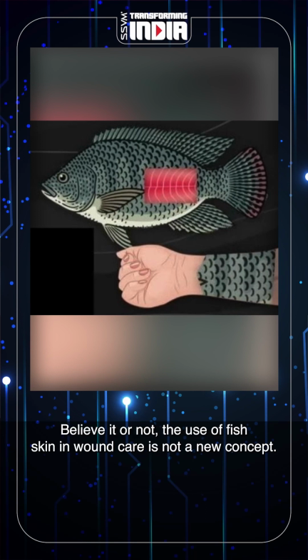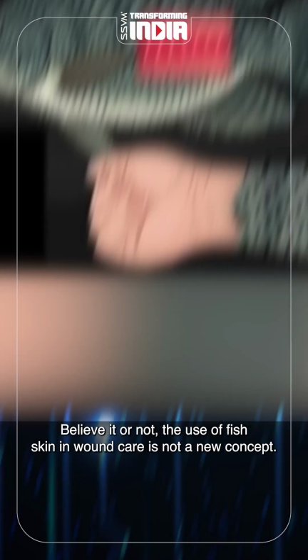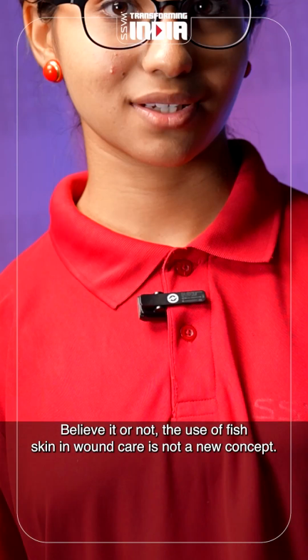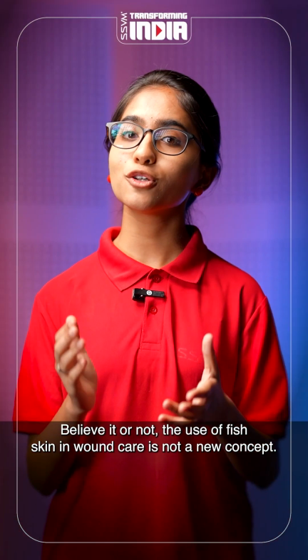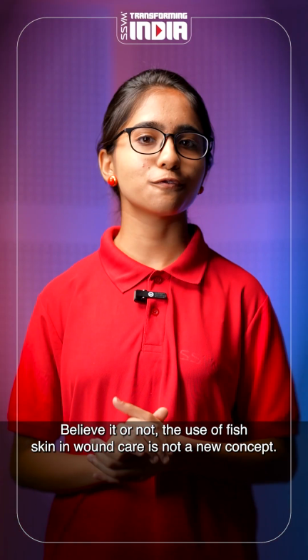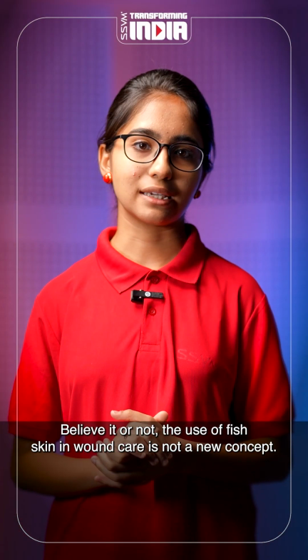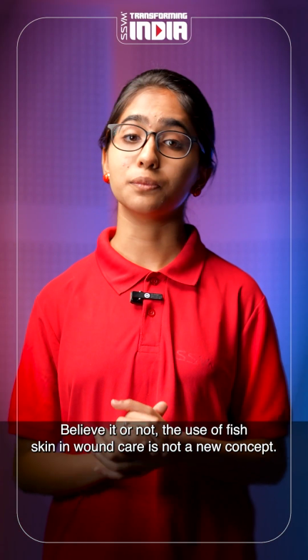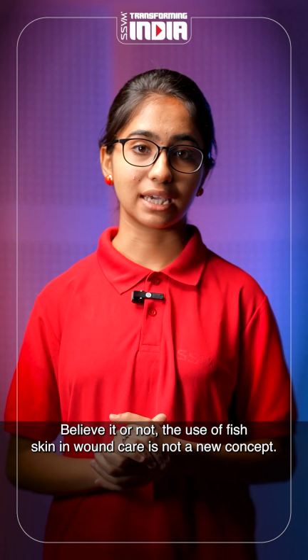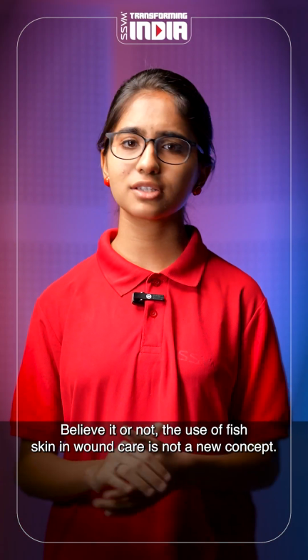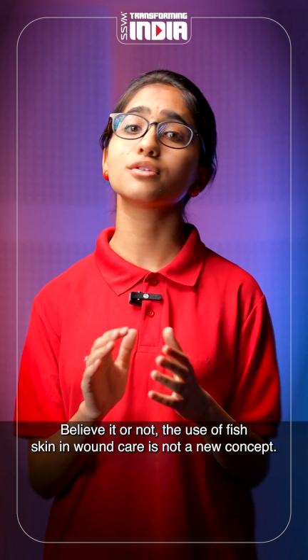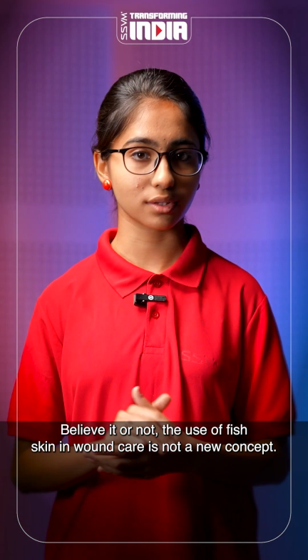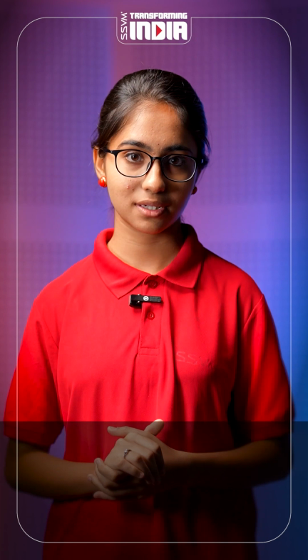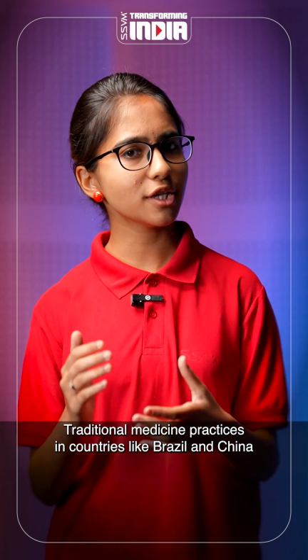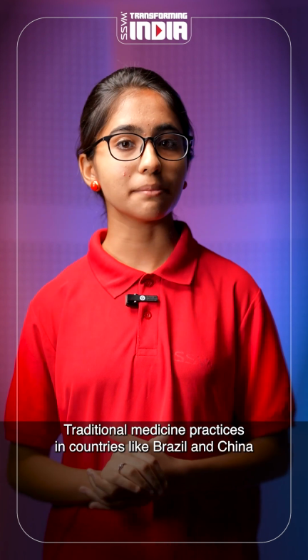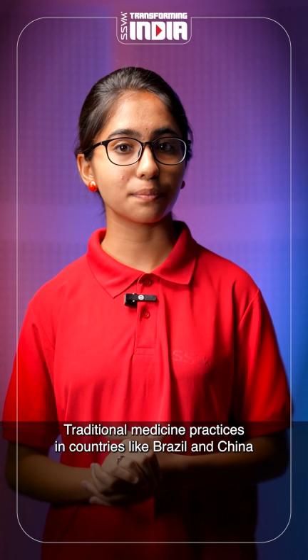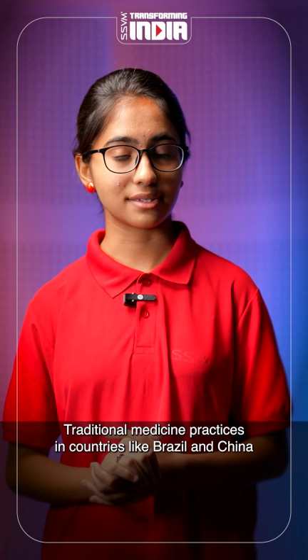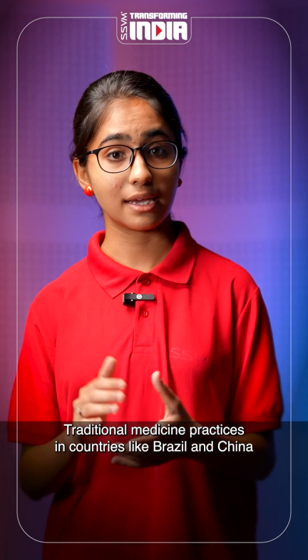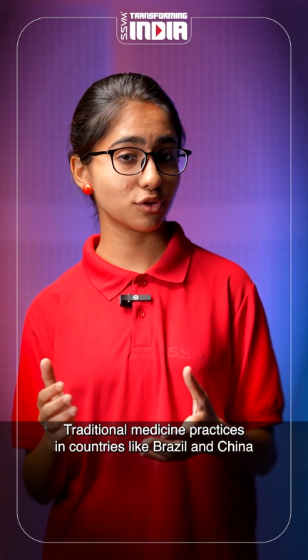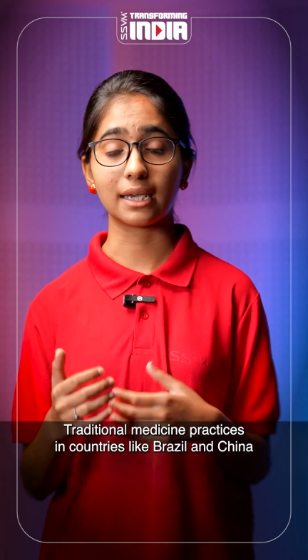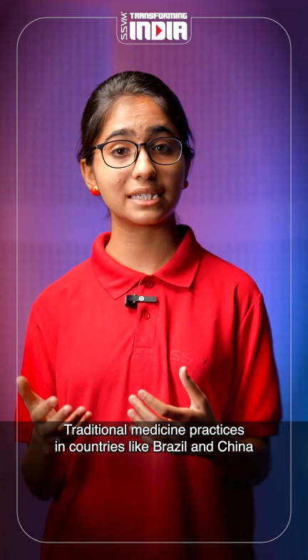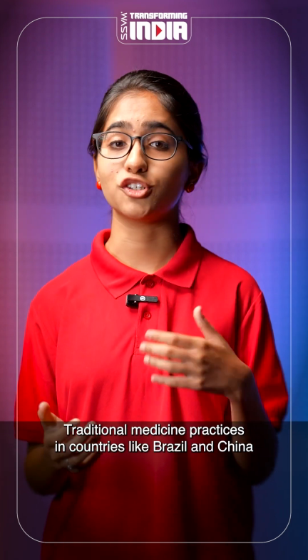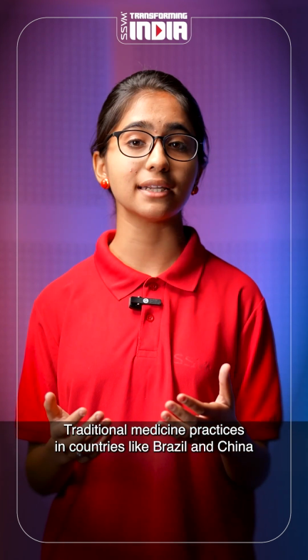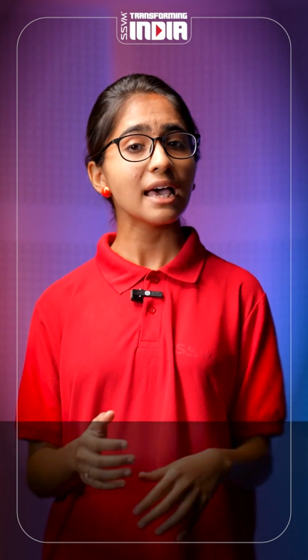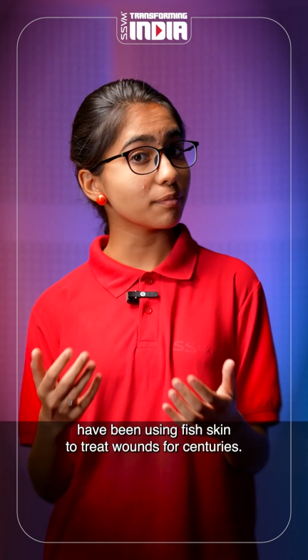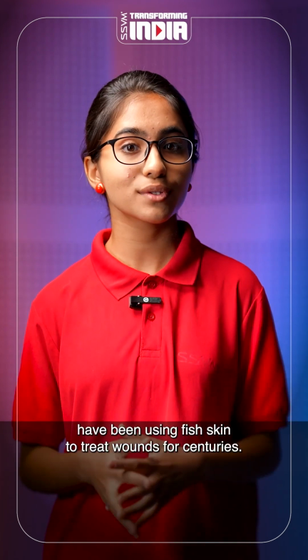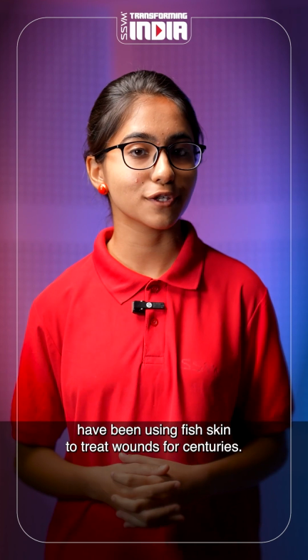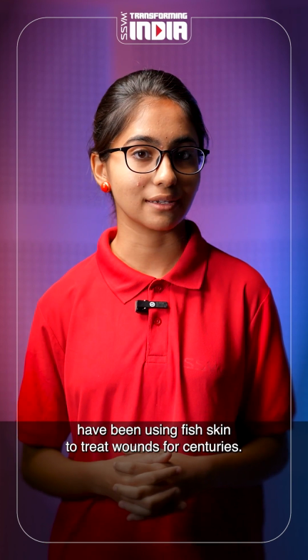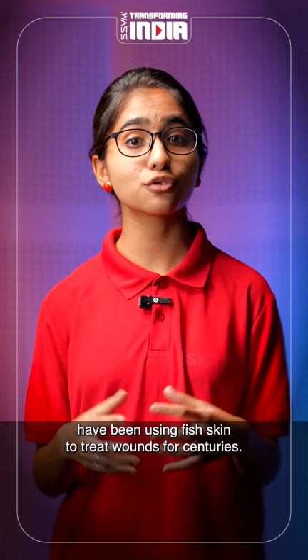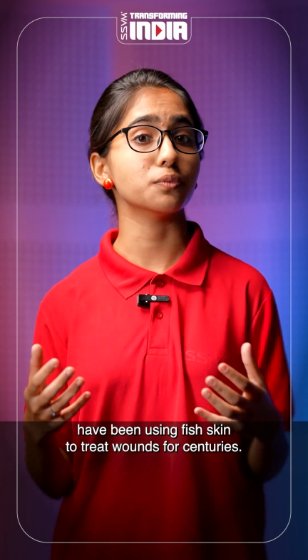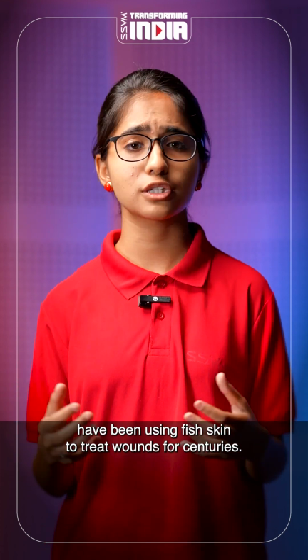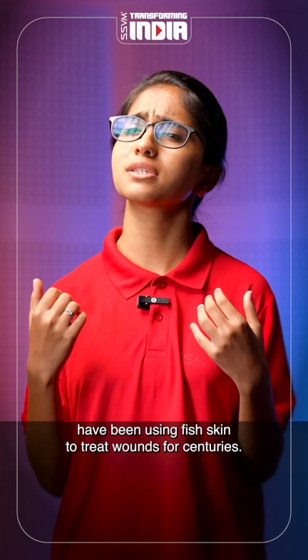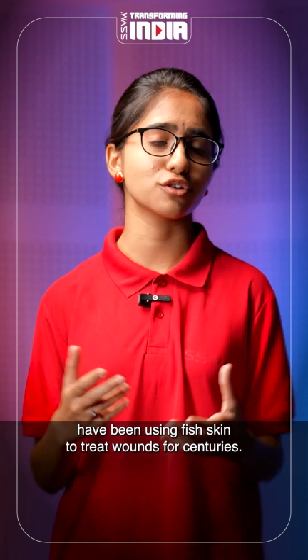Believe it or not, the use of fish skin in wound care is not a new concept. Traditional medicine practices in countries like Brazil and China have been using fish skin to treat wounds for centuries.